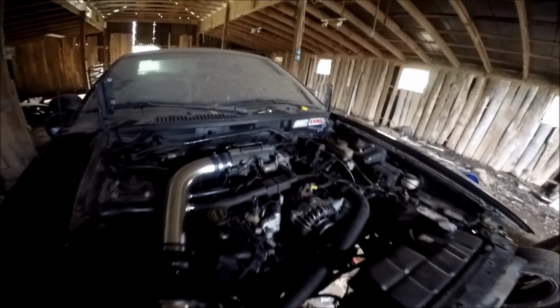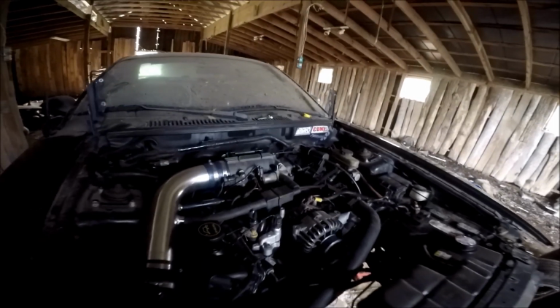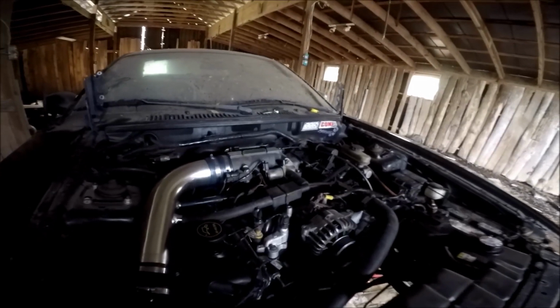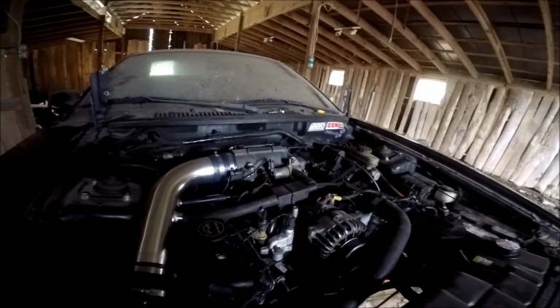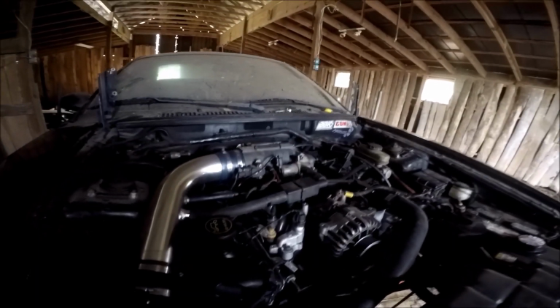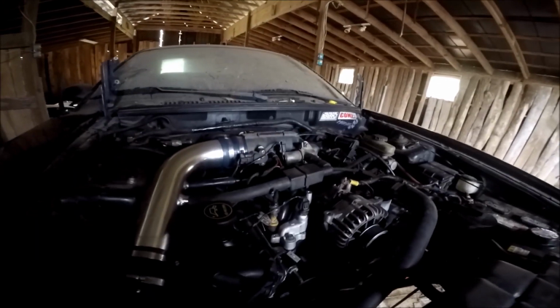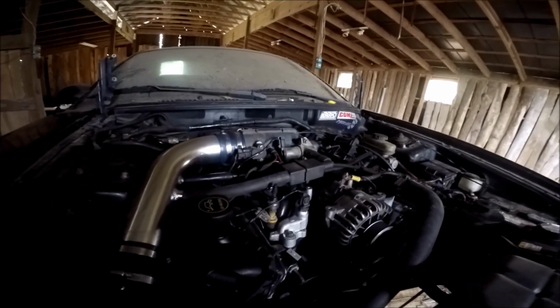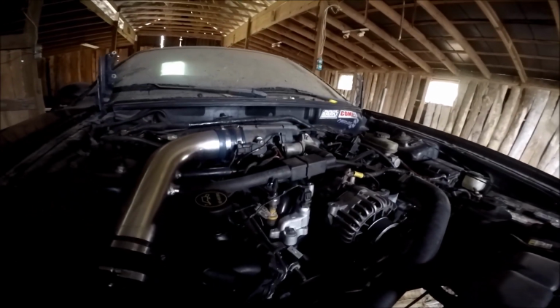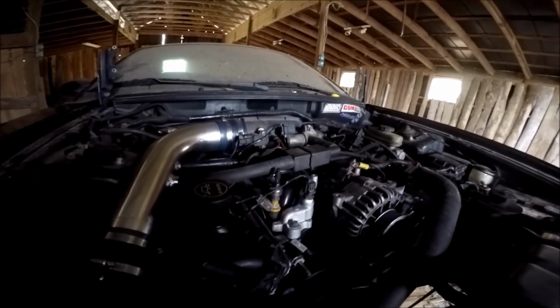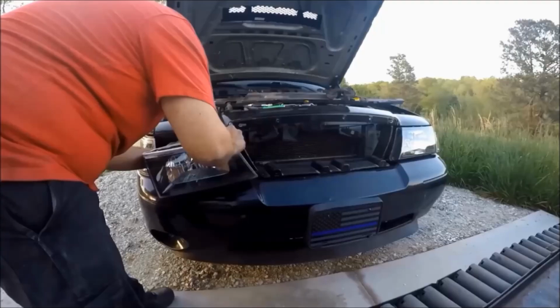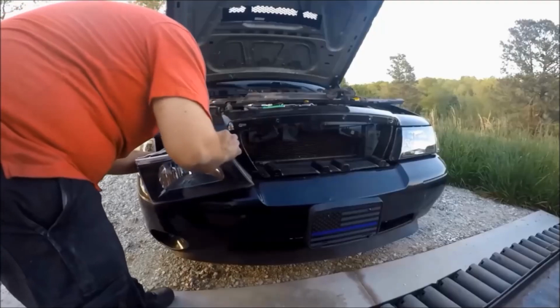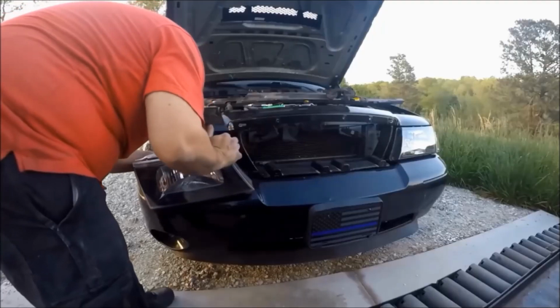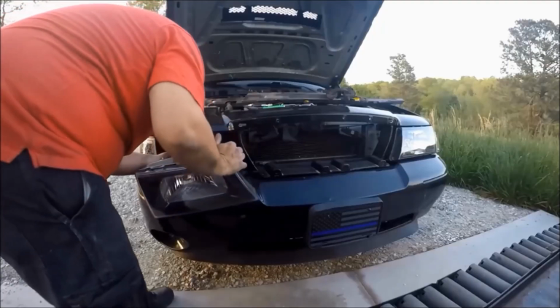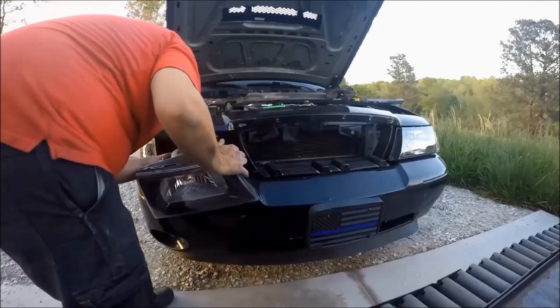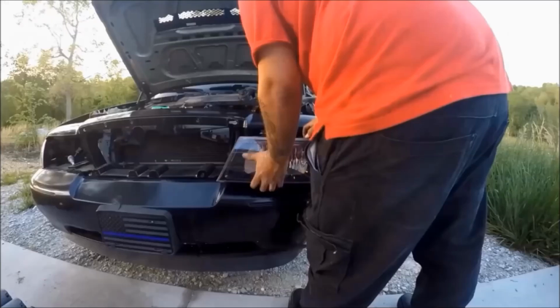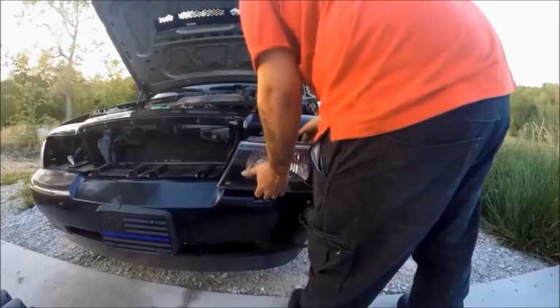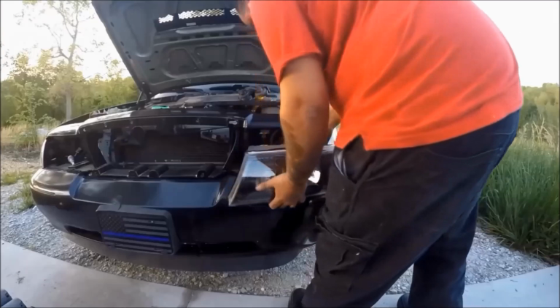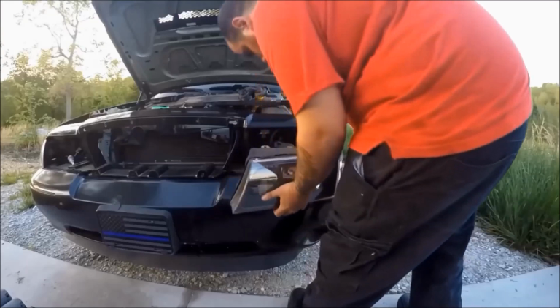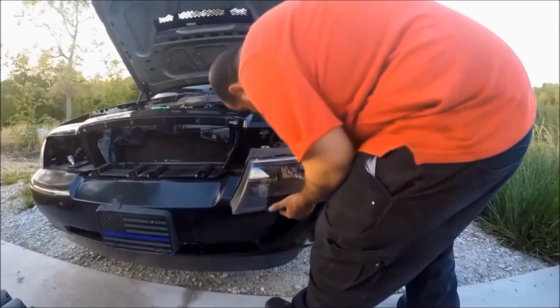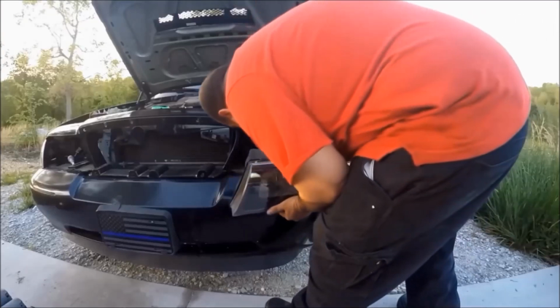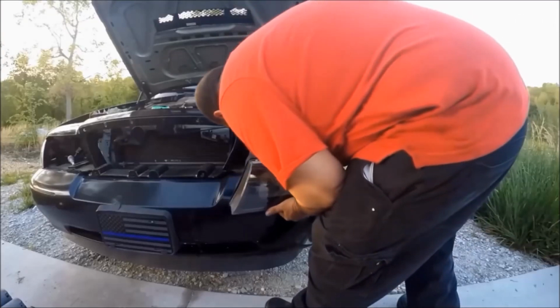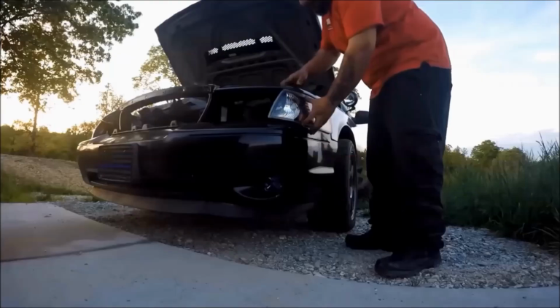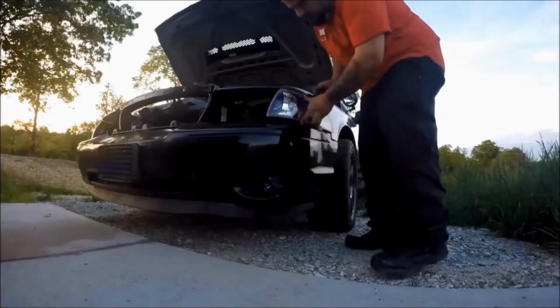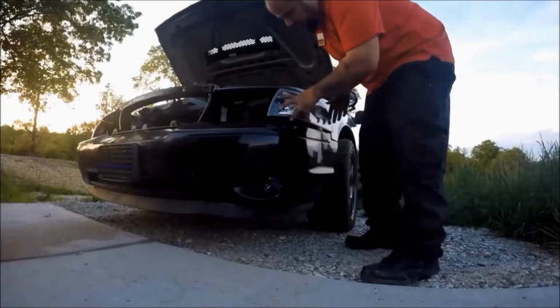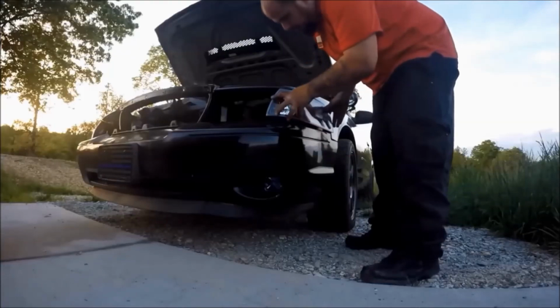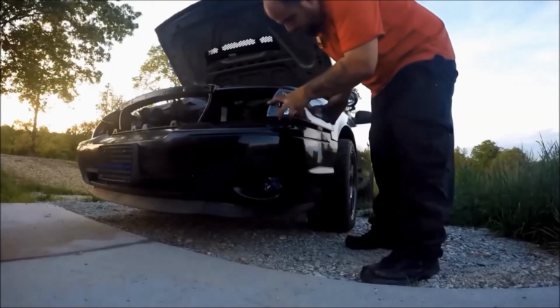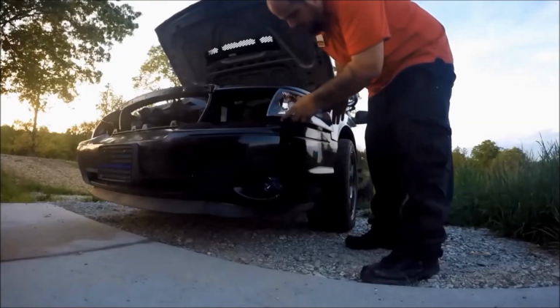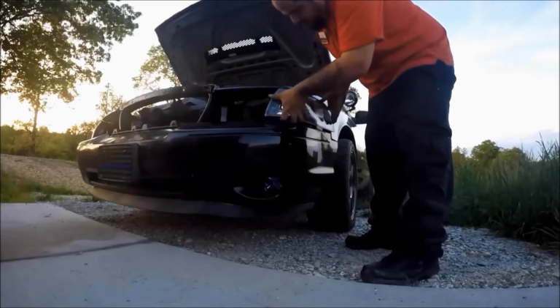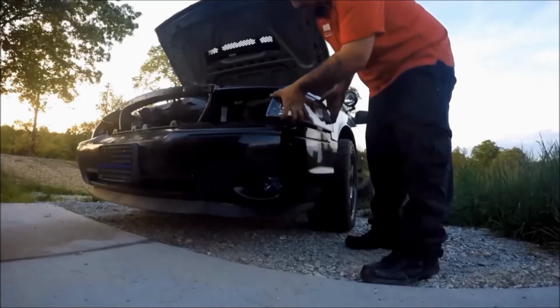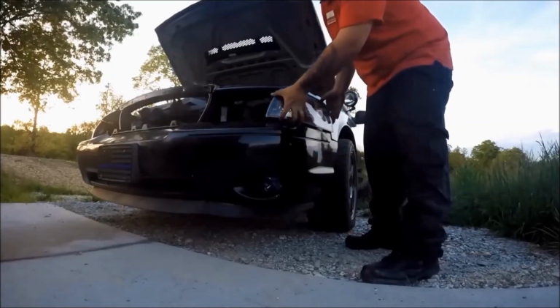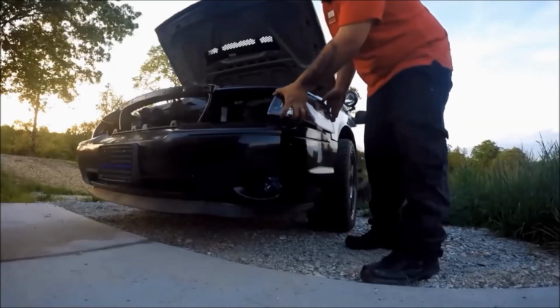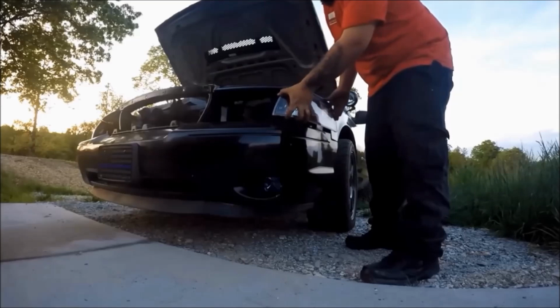Not to mention parts for Marauders are expensive and harder to find. Hell, just one headlight can run you $200. Just one headlight.